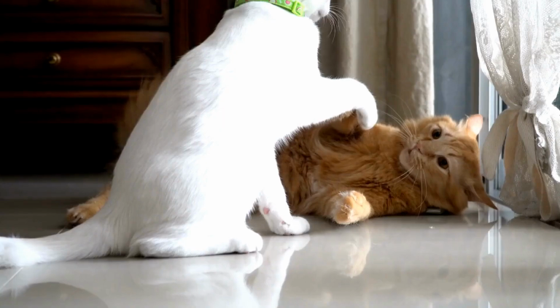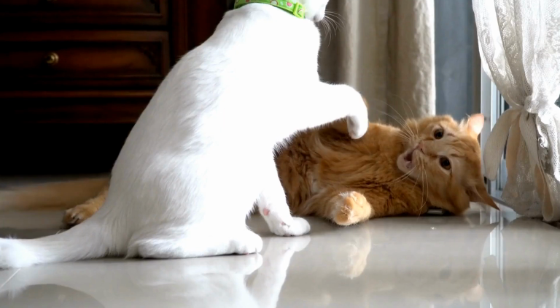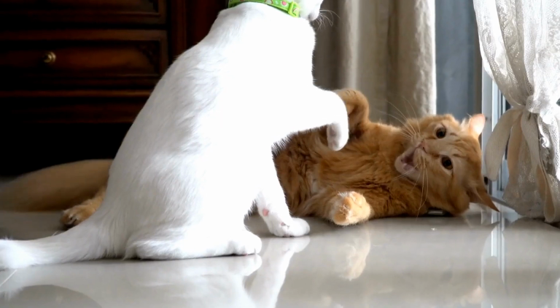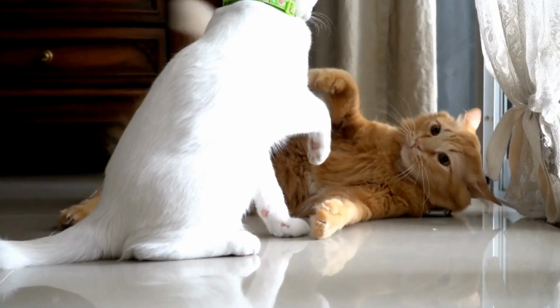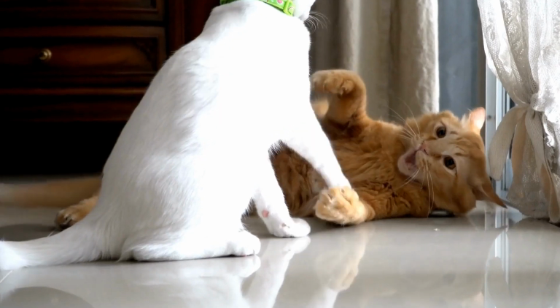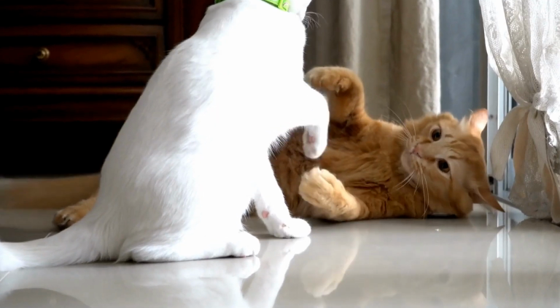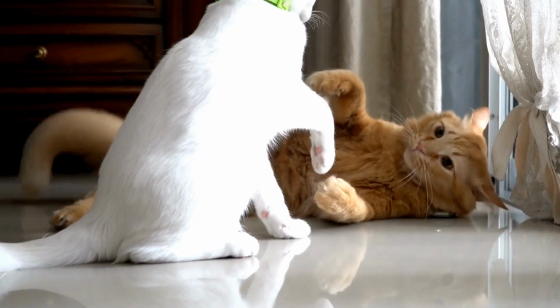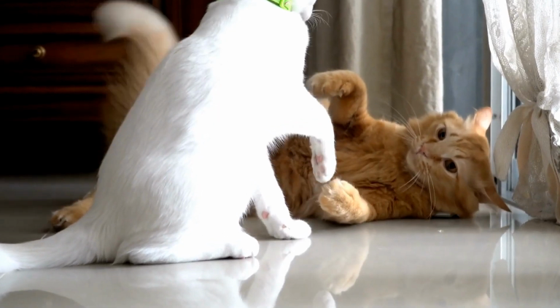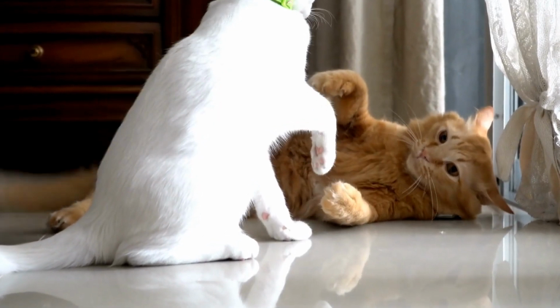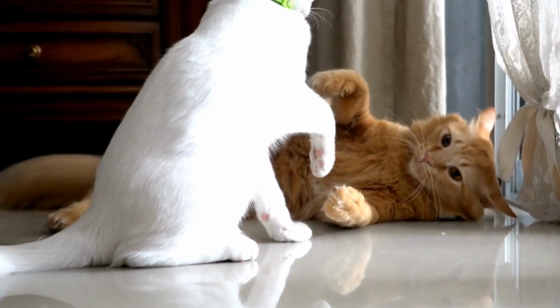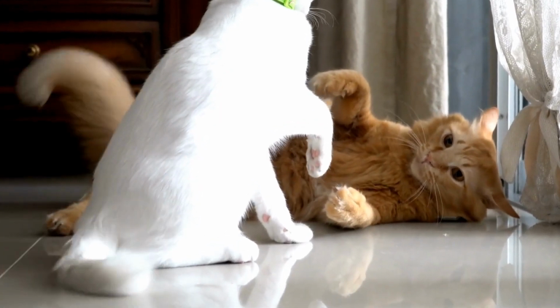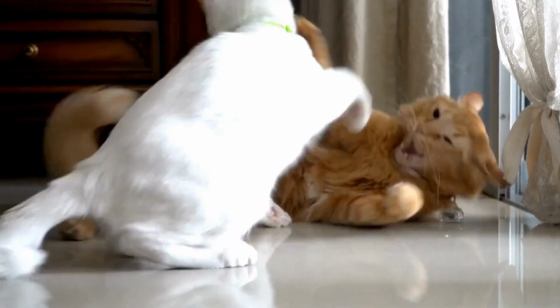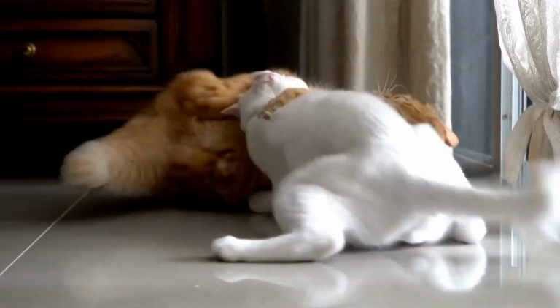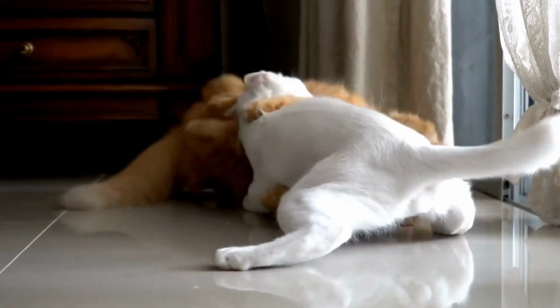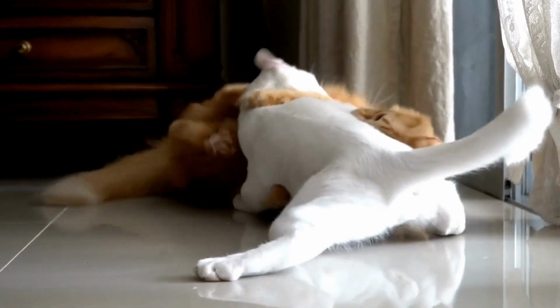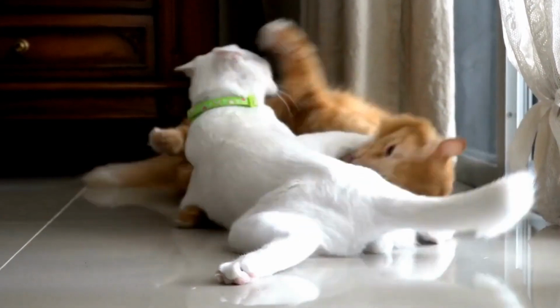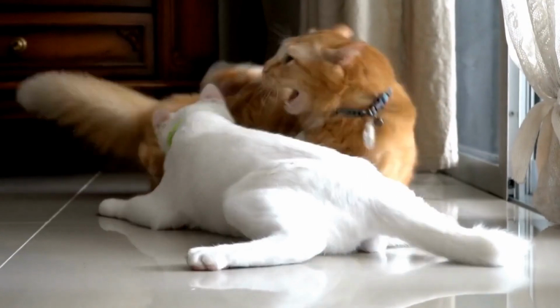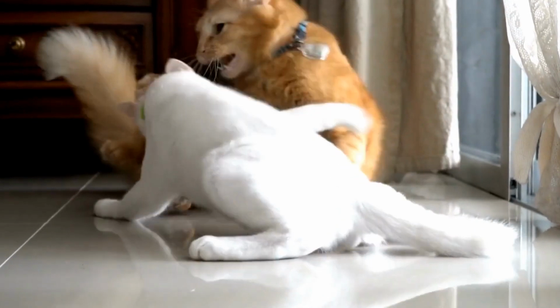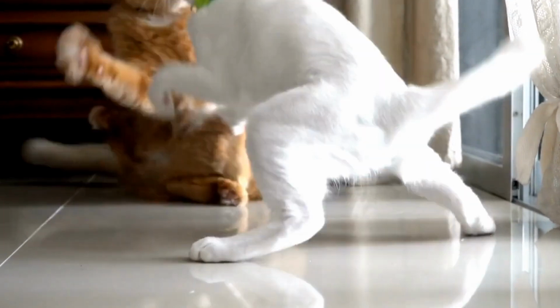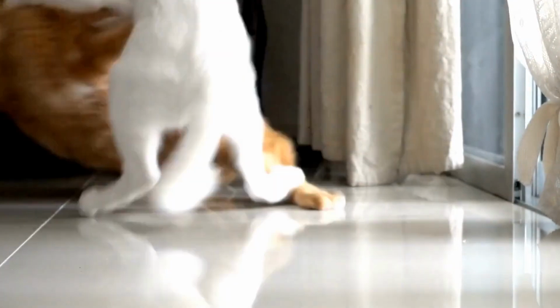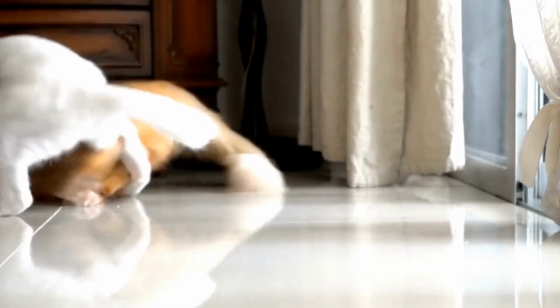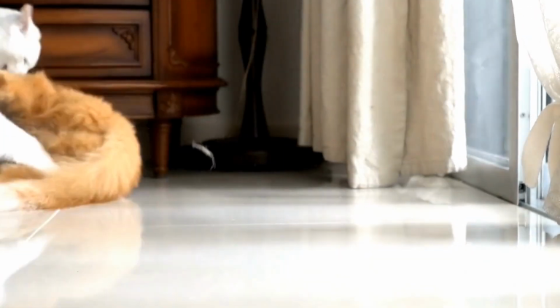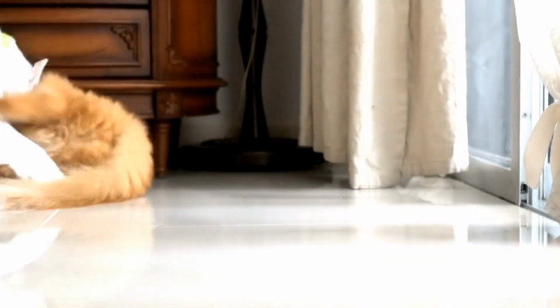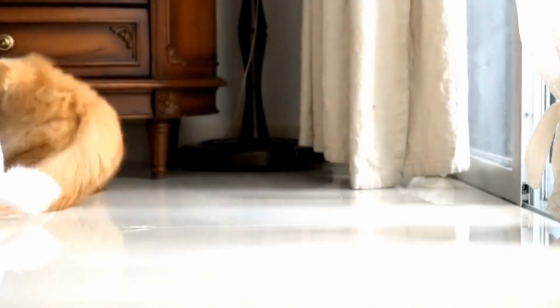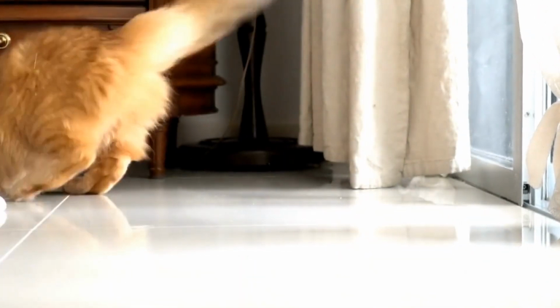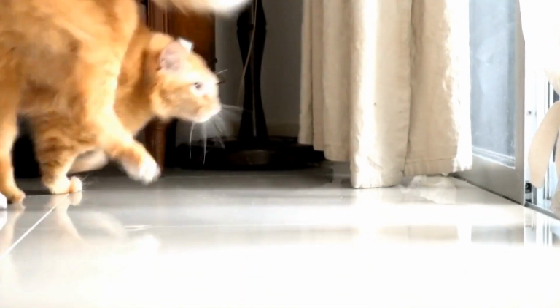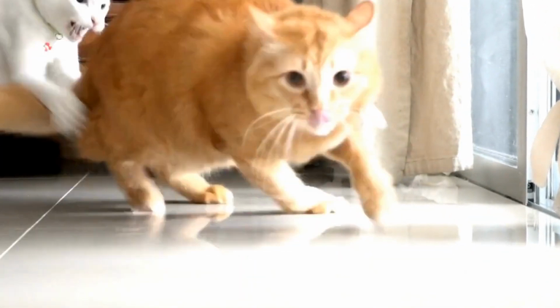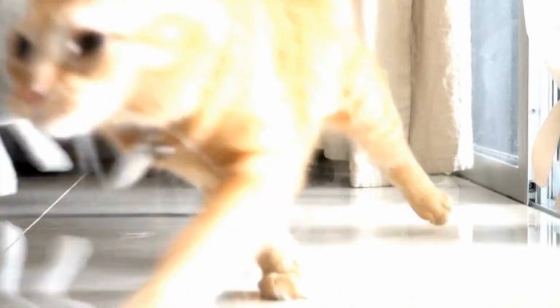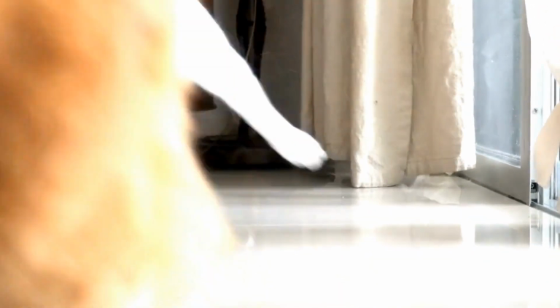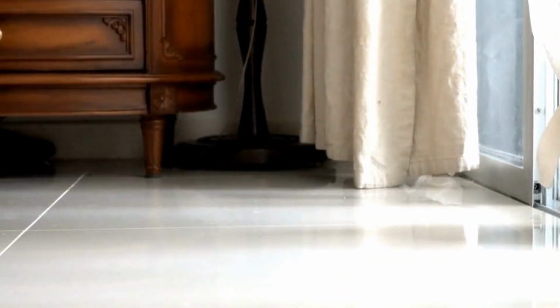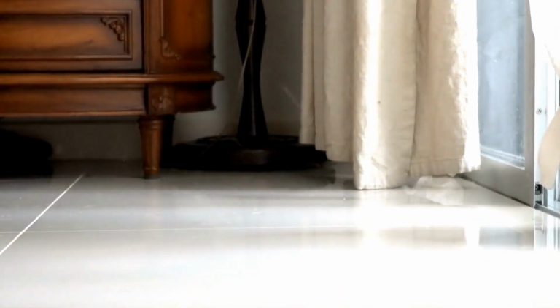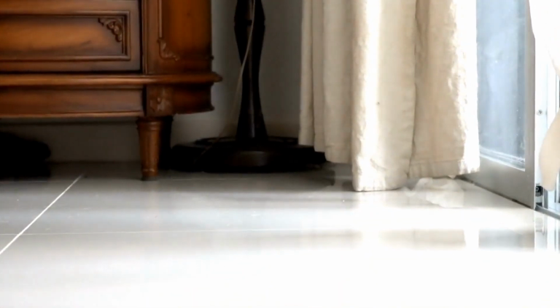In this article, we will explore the enchanting world of cats and their favorite catnip mice, shedding light on why these toys bring them such blissful naps.